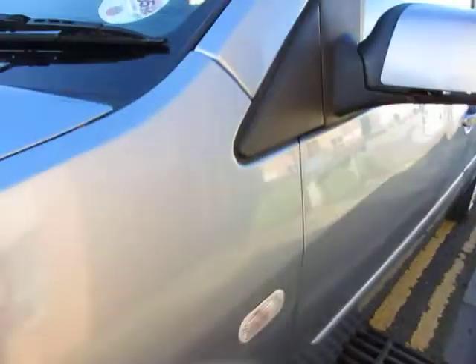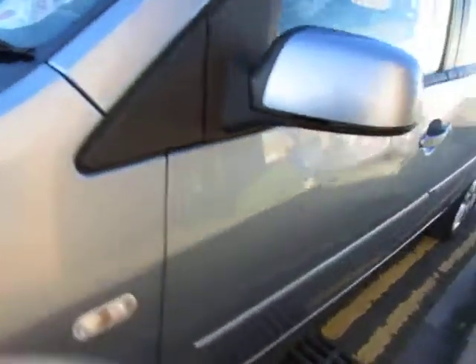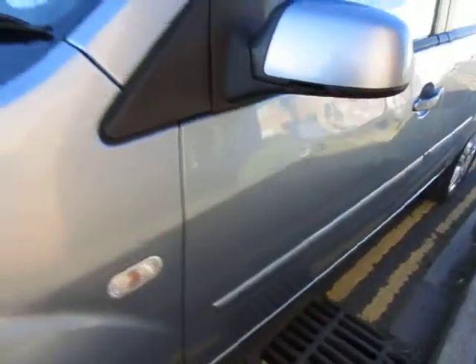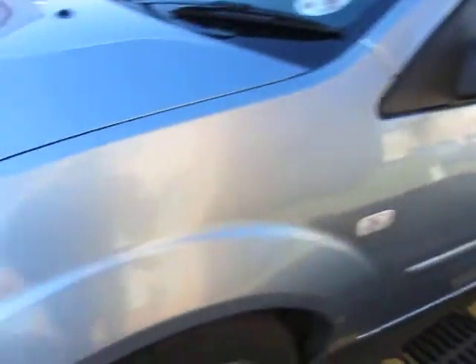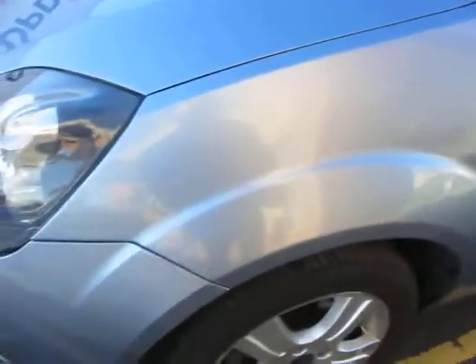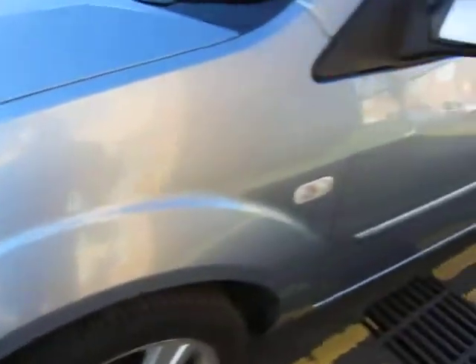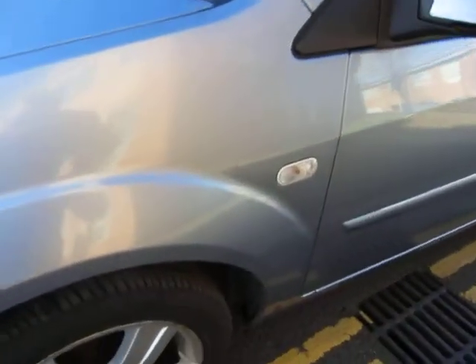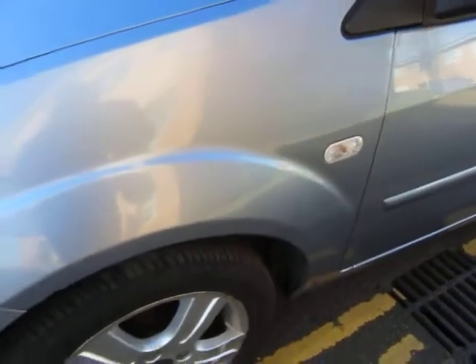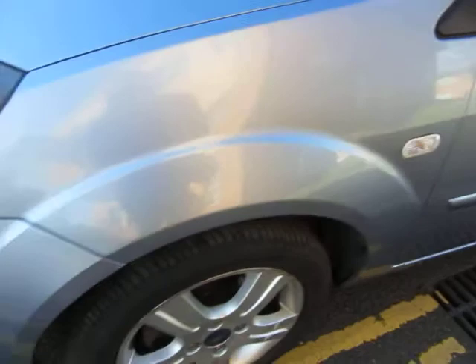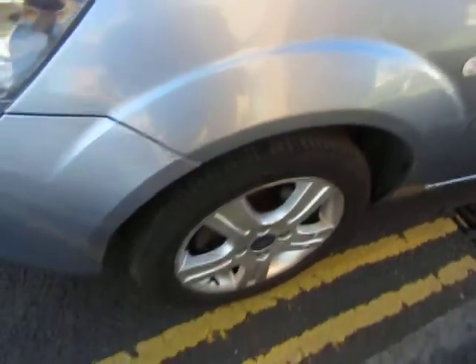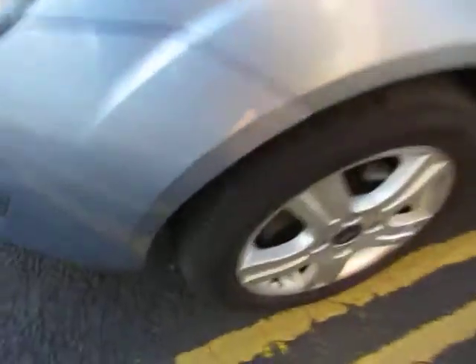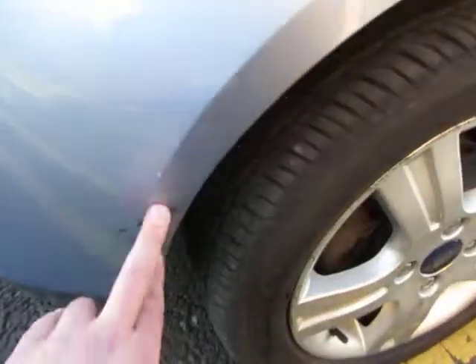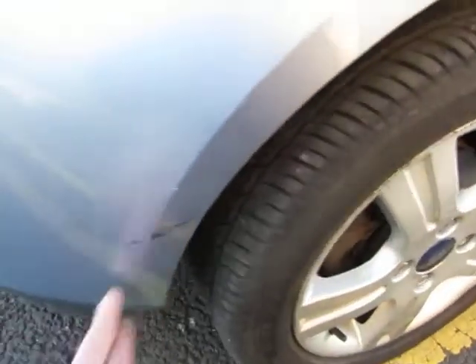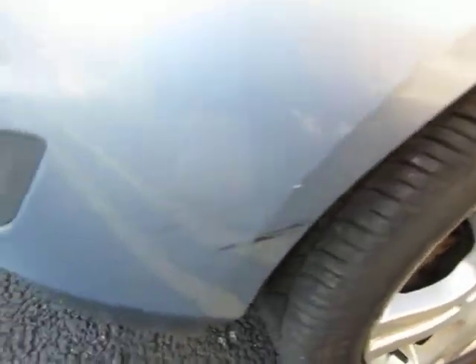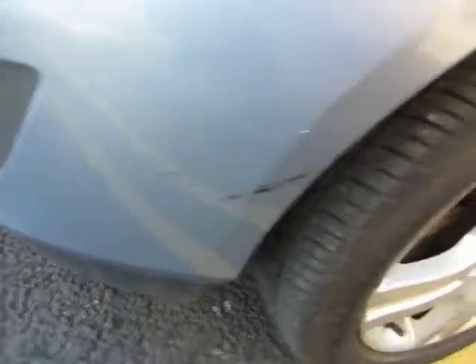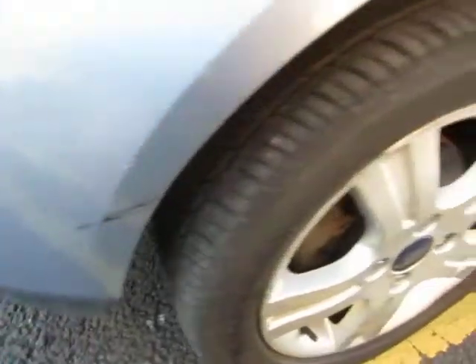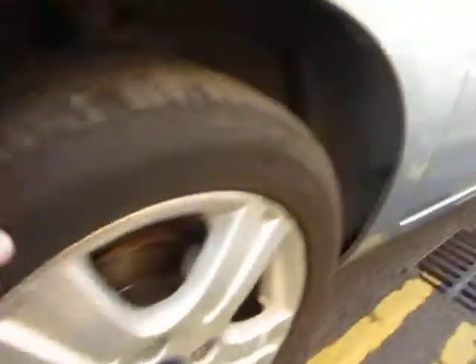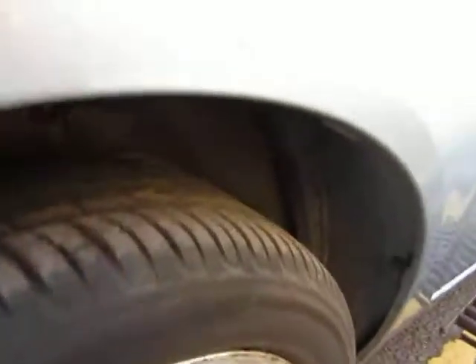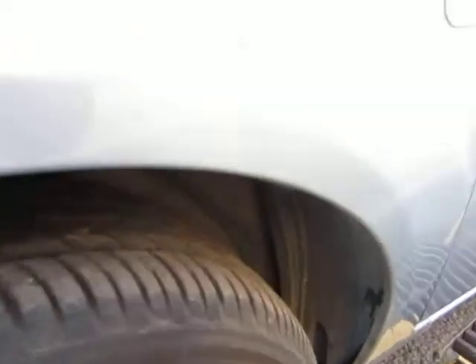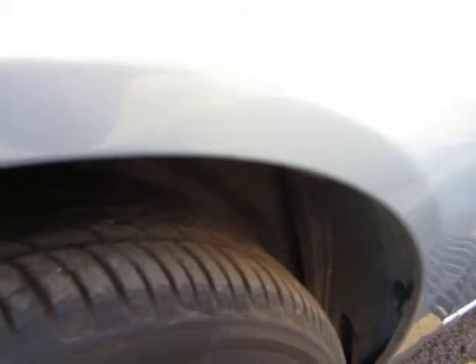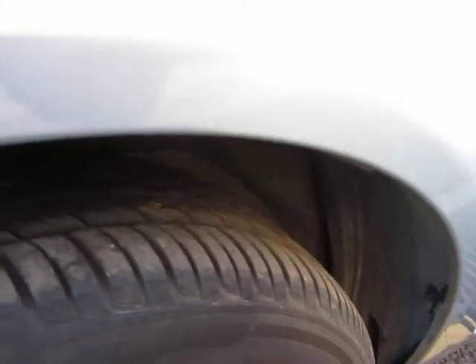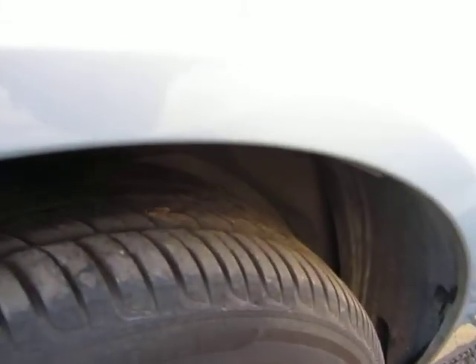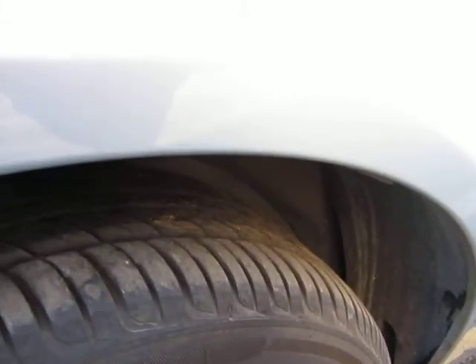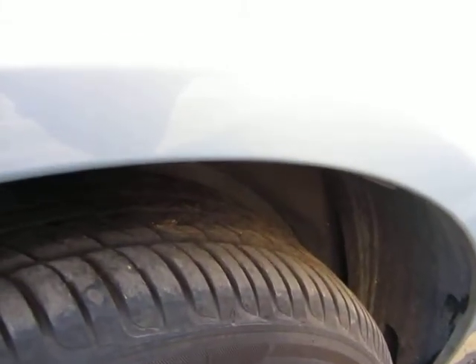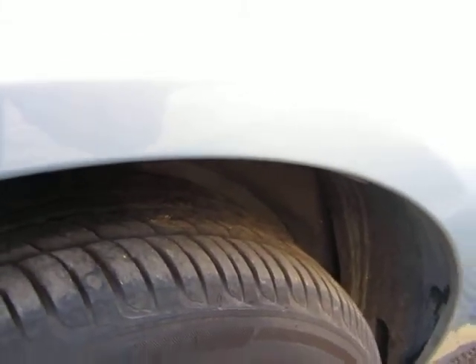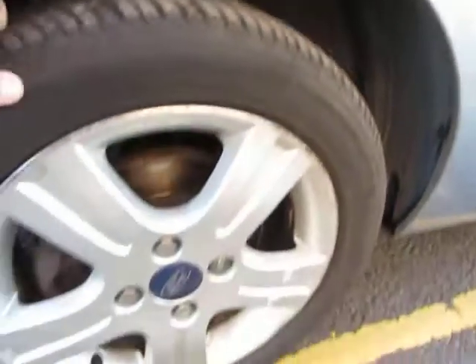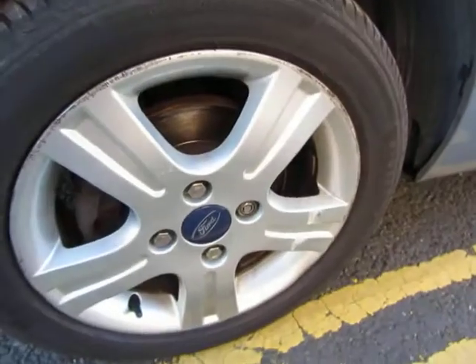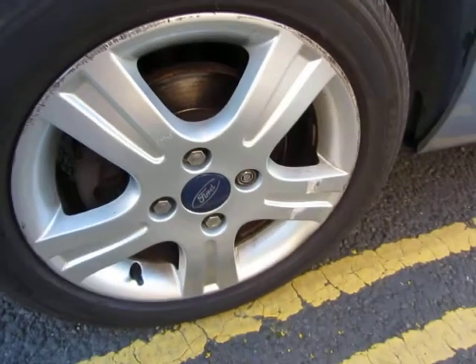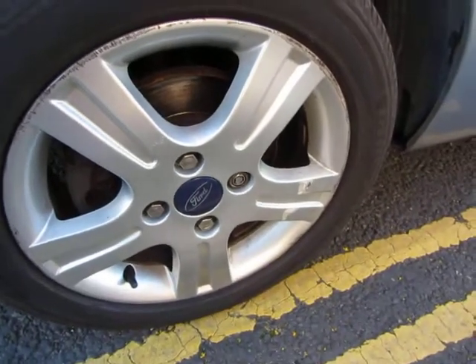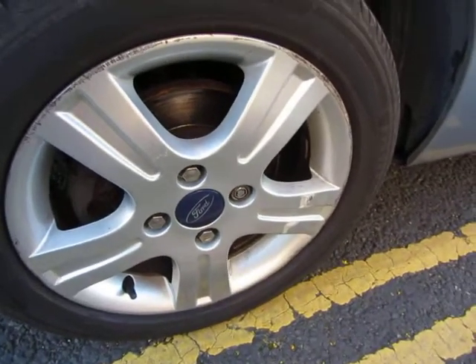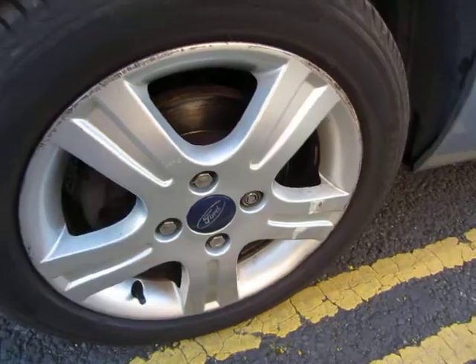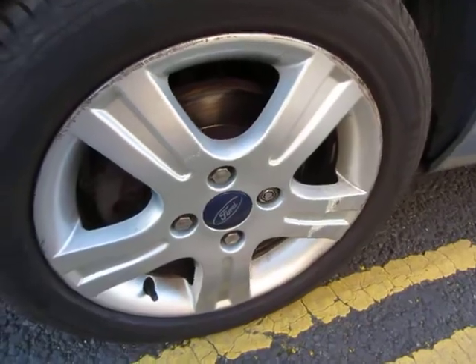The front wing — that's alright. It needs a bit of machine polish and a local repair down here is required. We've got 6mm on that tyre and the alloy needs refurbishing.